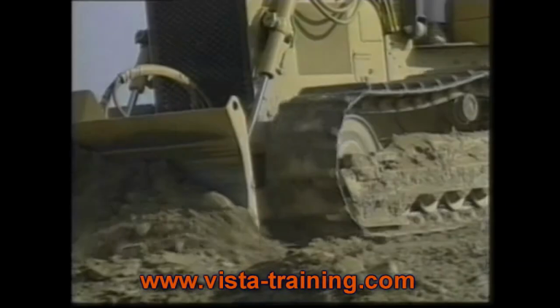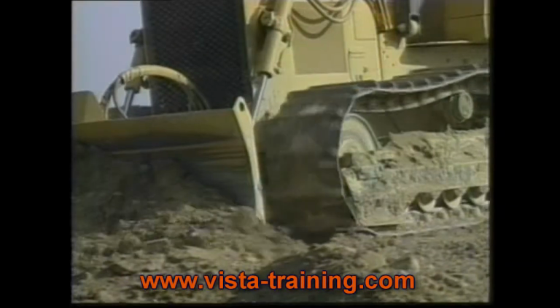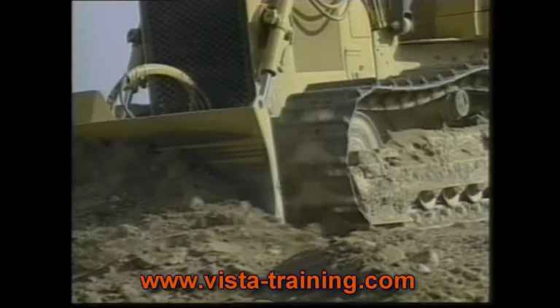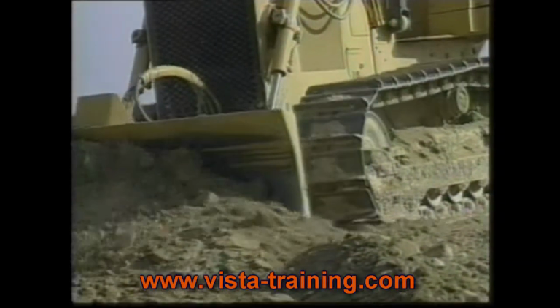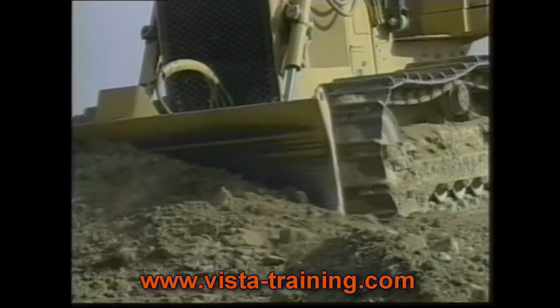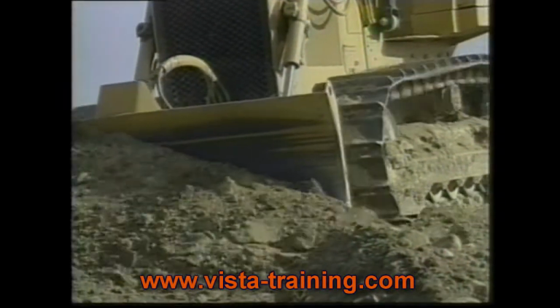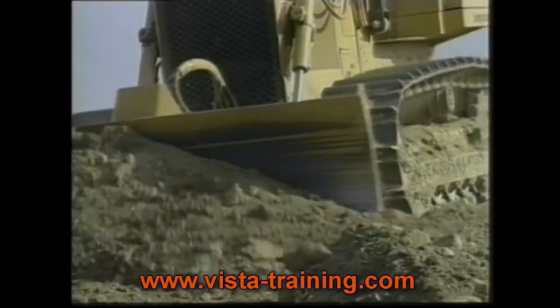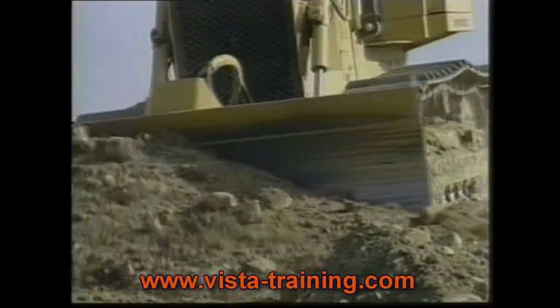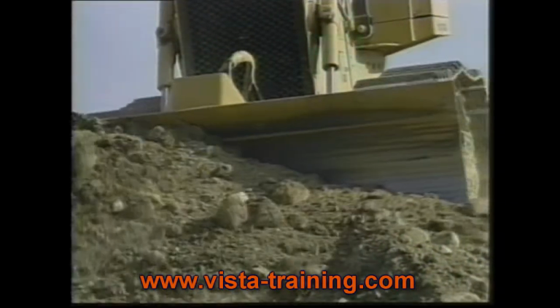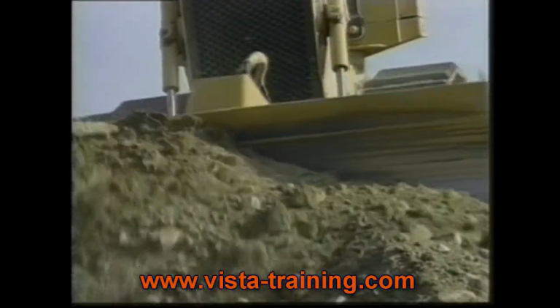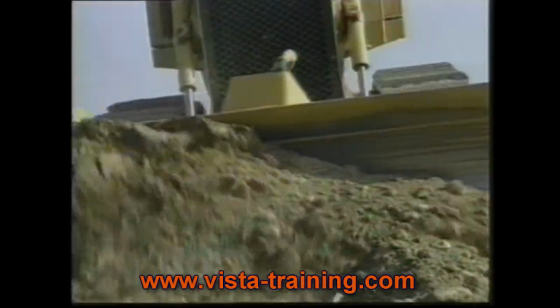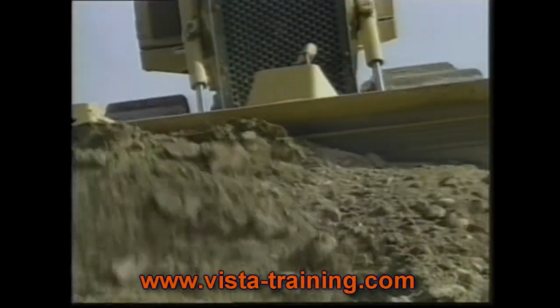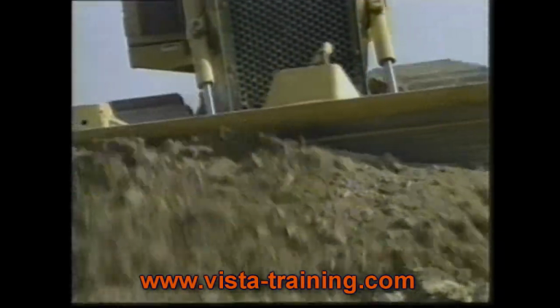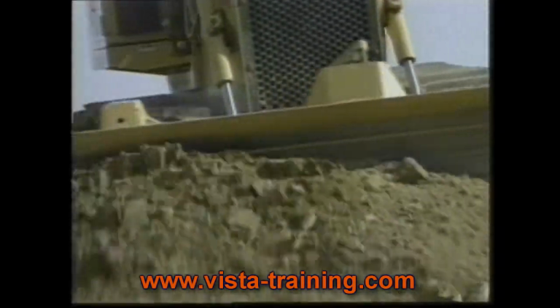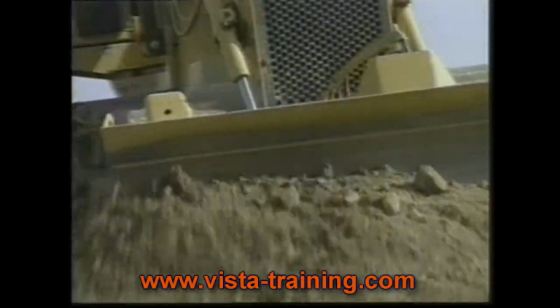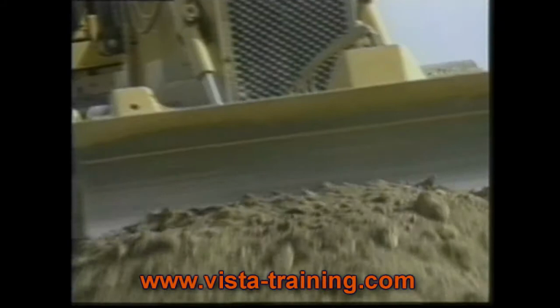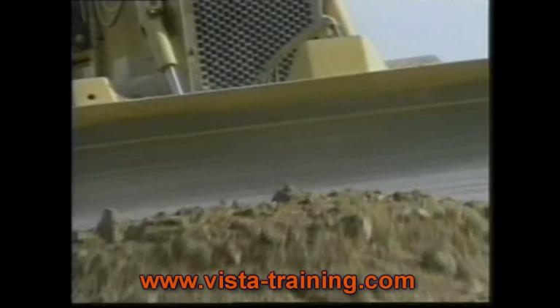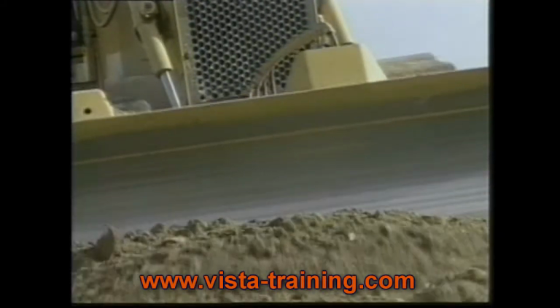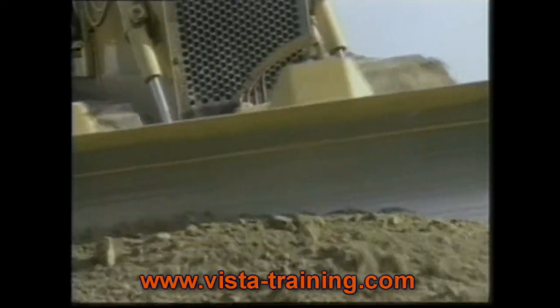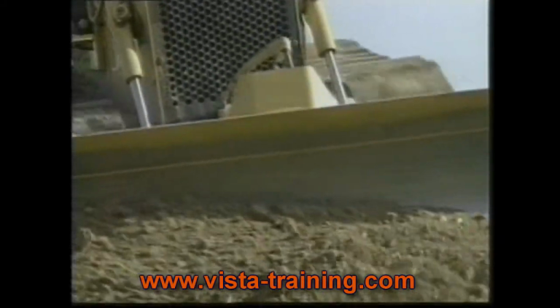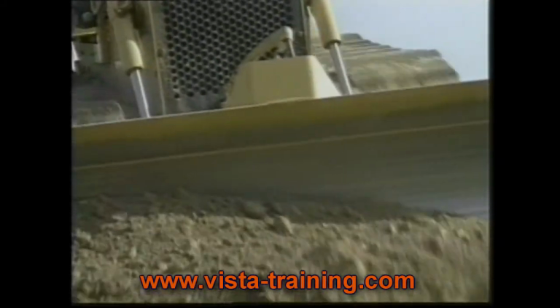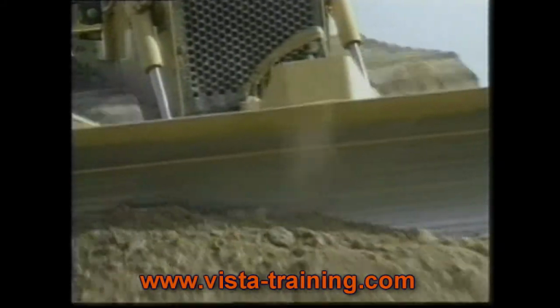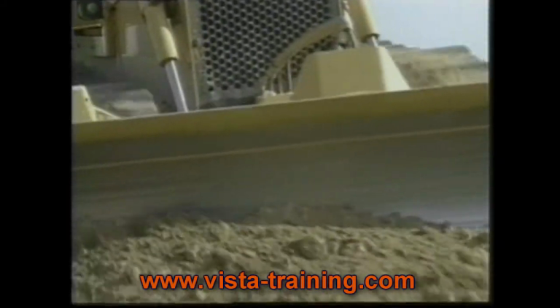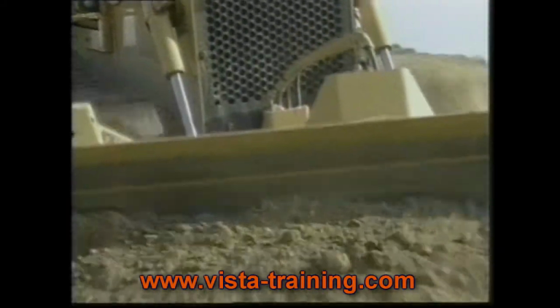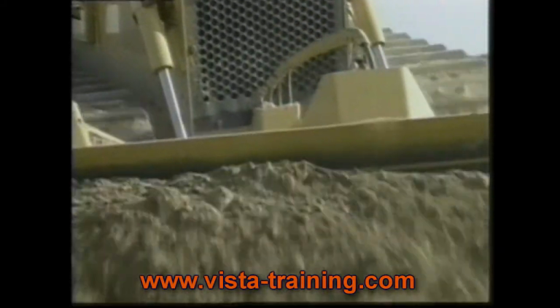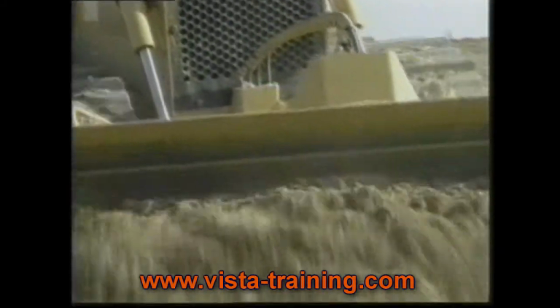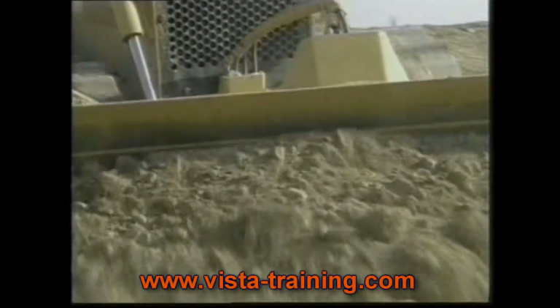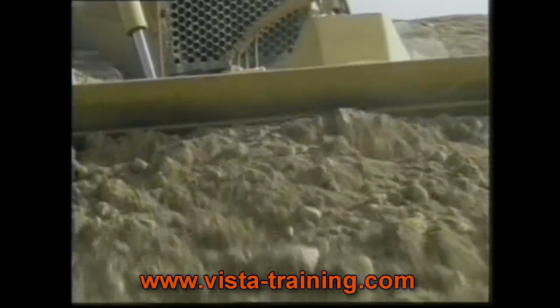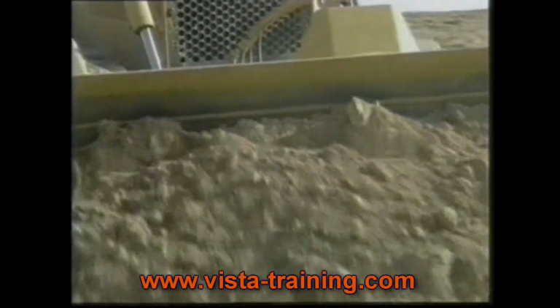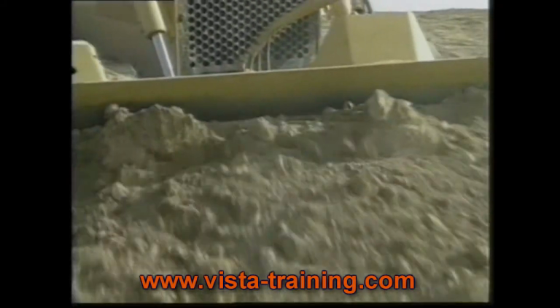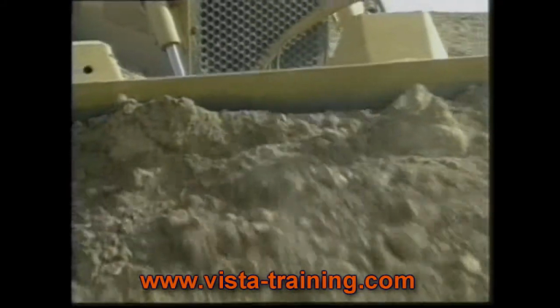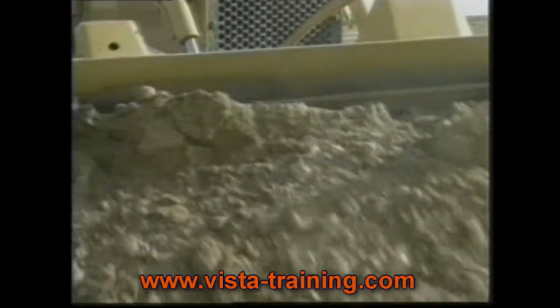Hydraulic motors very closely resemble pumps. The difference is that a pump is driven by an outside force, such as an engine, and pushes fluid into a system.